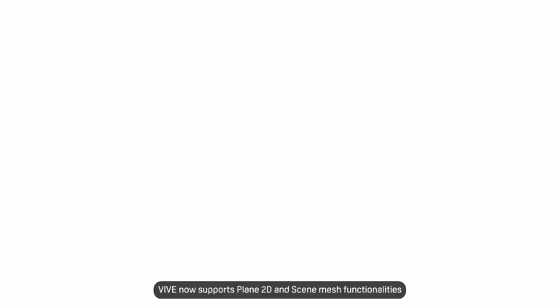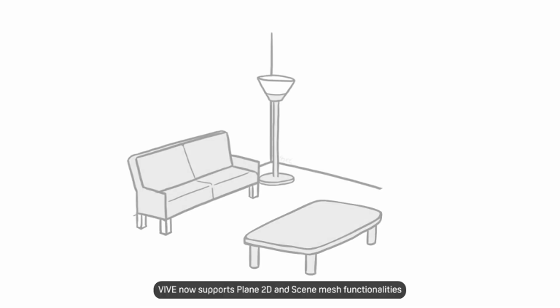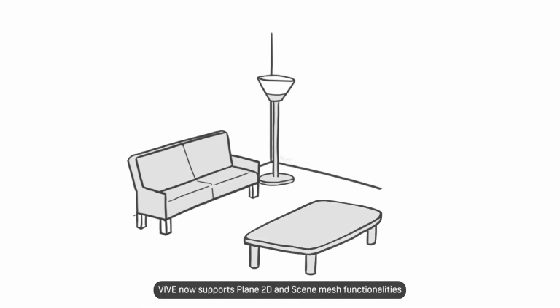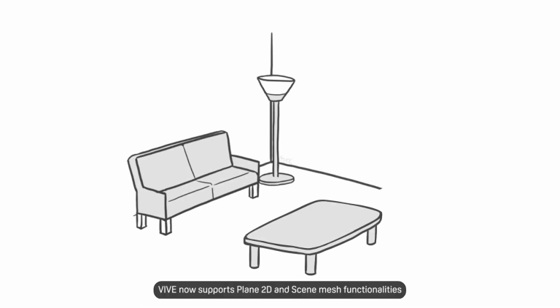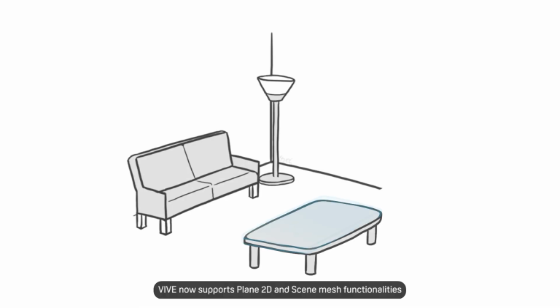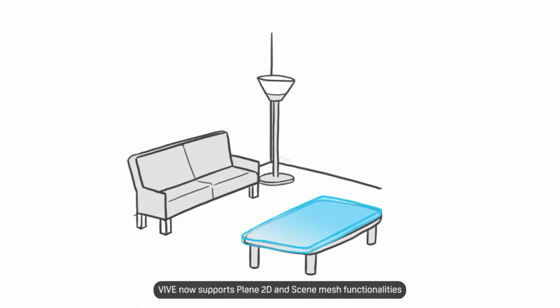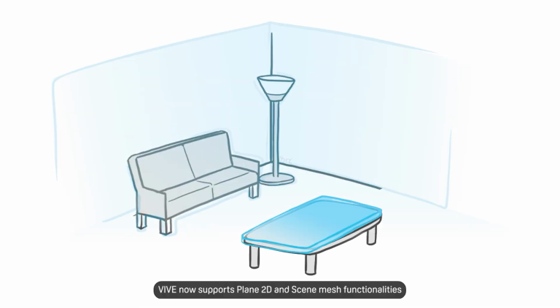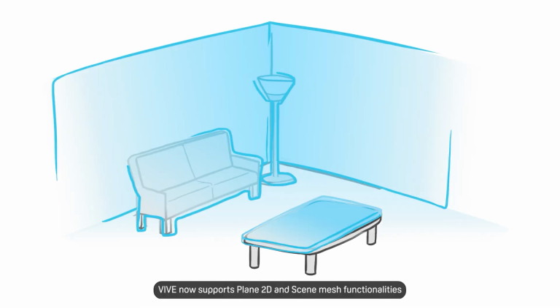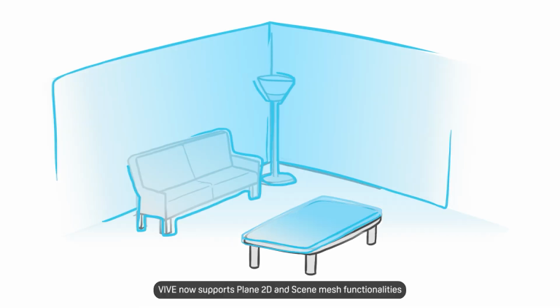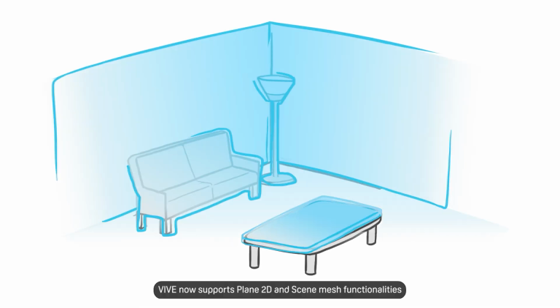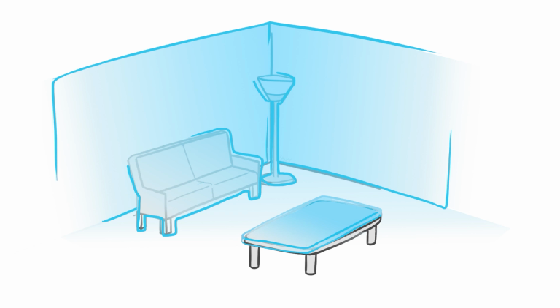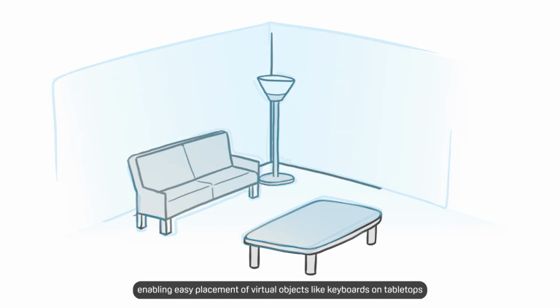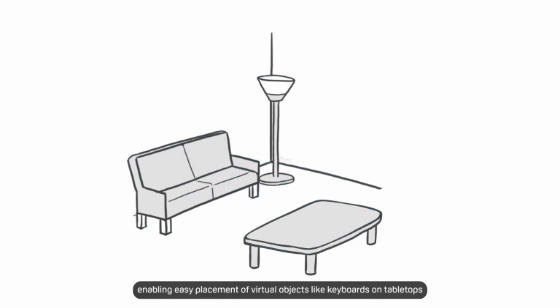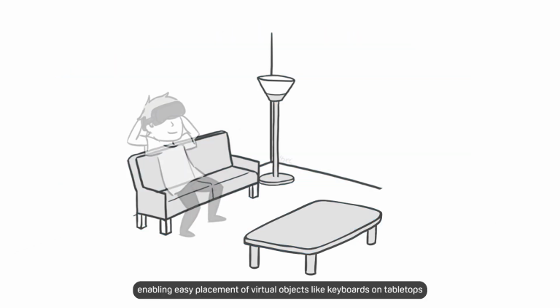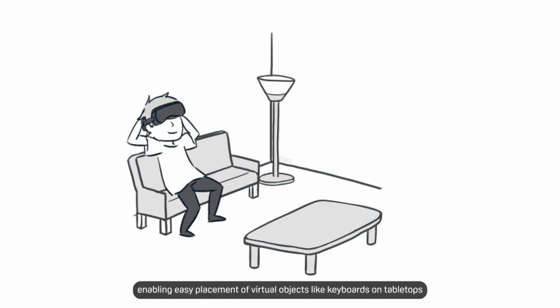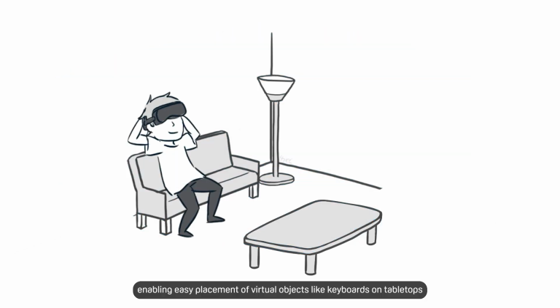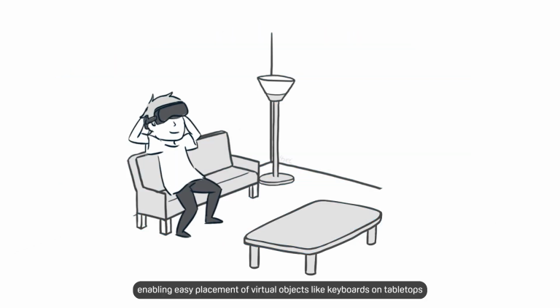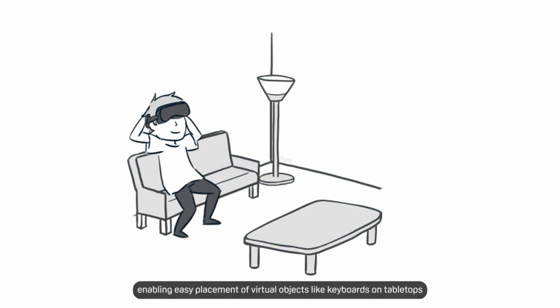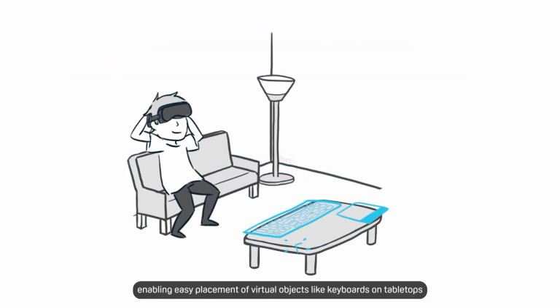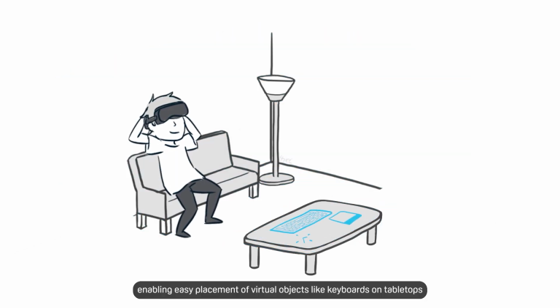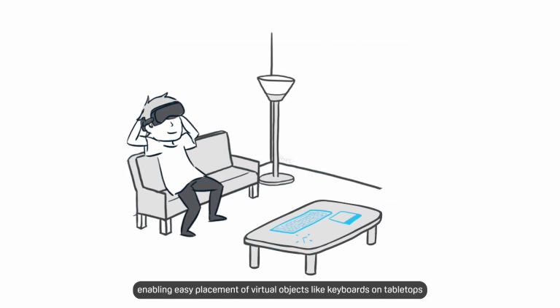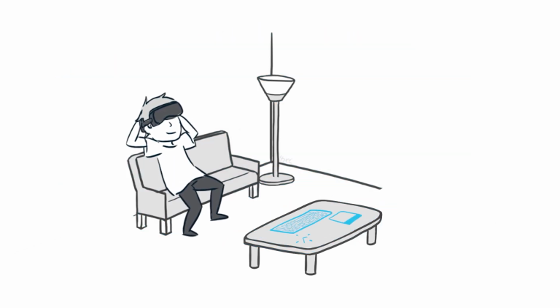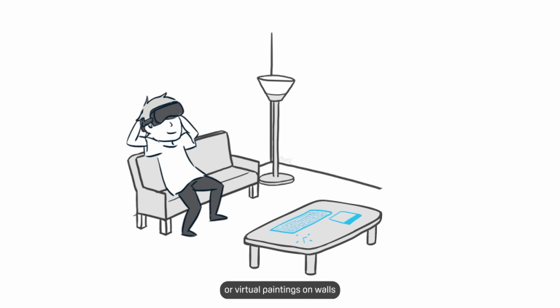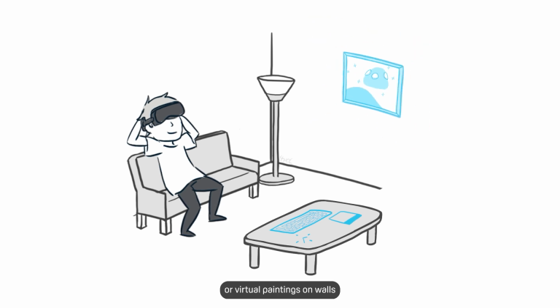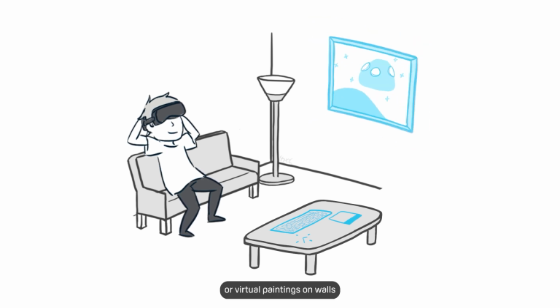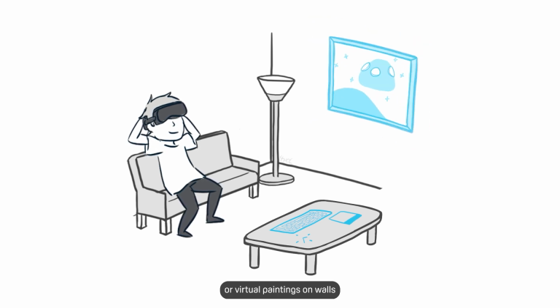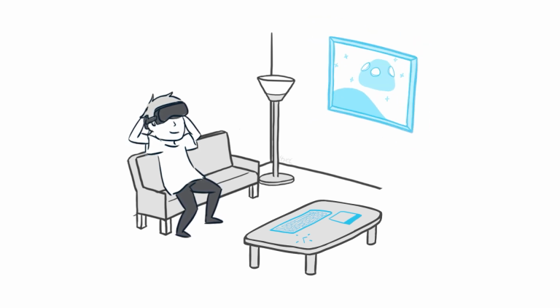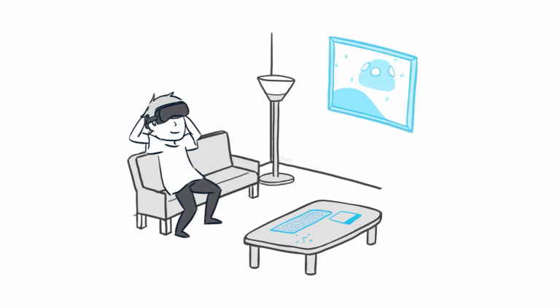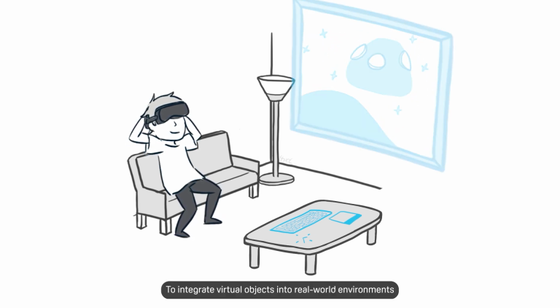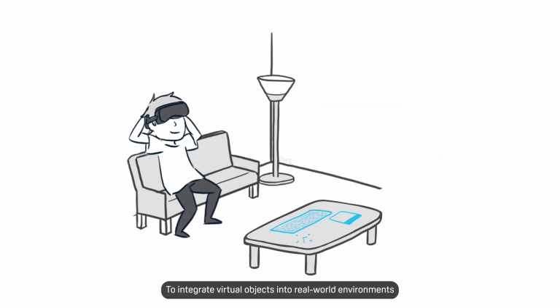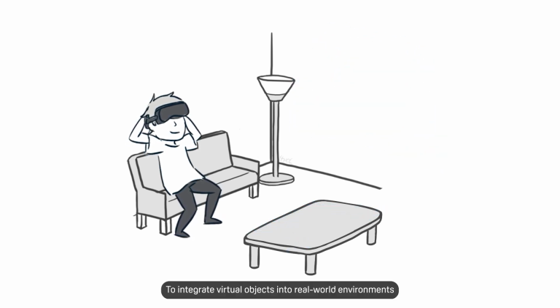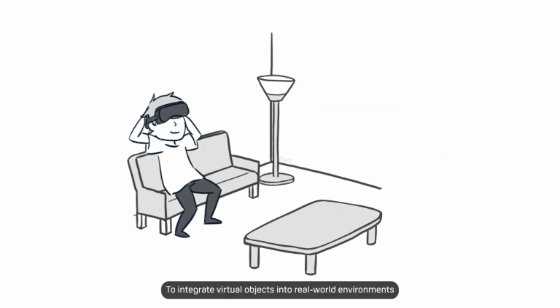Vive now supports Plan2D and scene mesh functionalities, enabling easy placement of virtual objects like keyboards on tabletops or virtual paintings on walls.